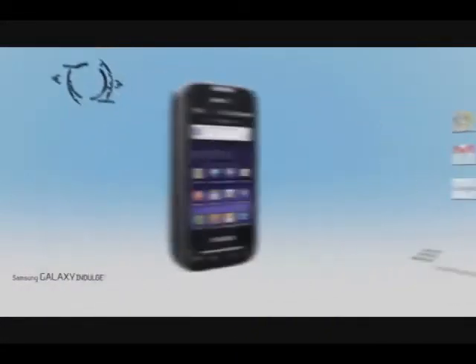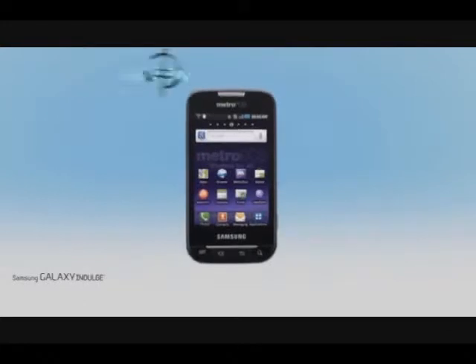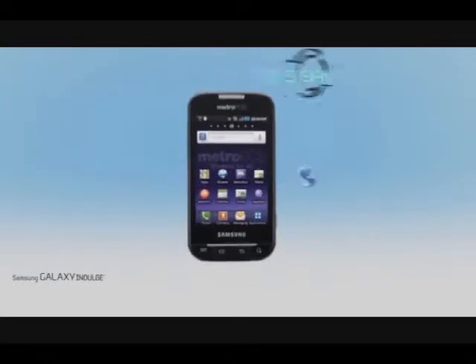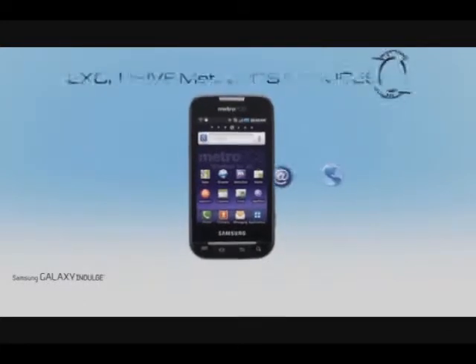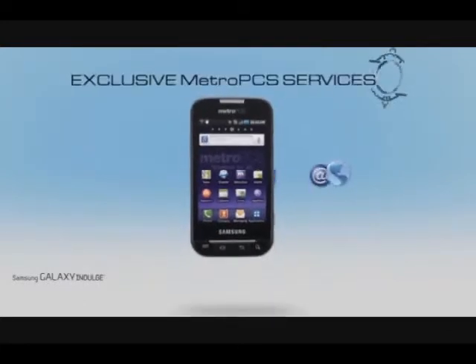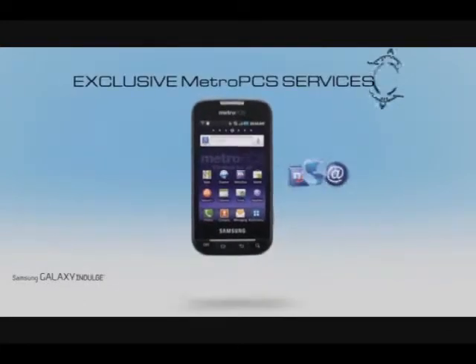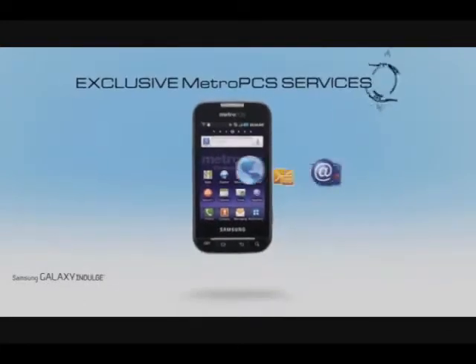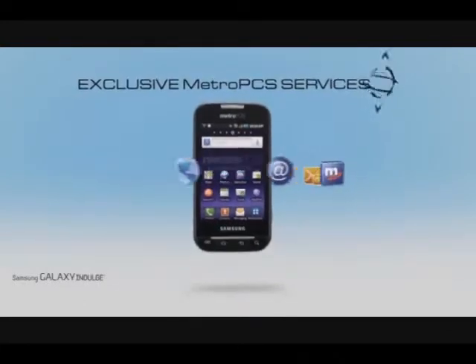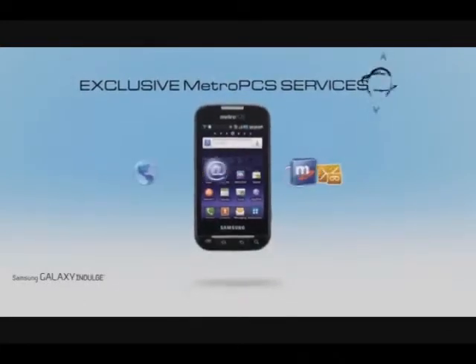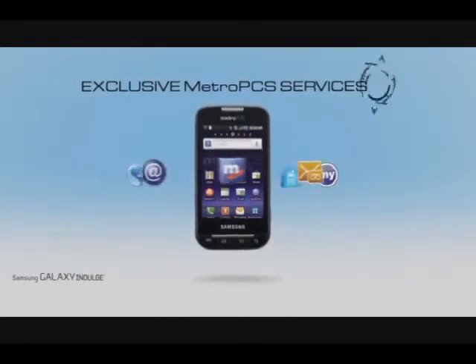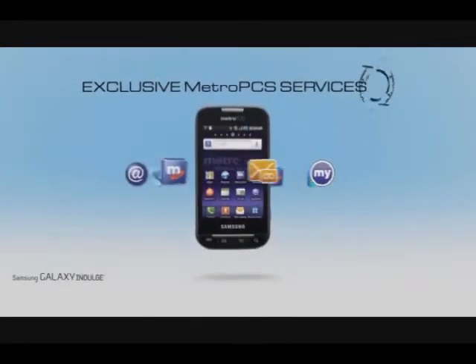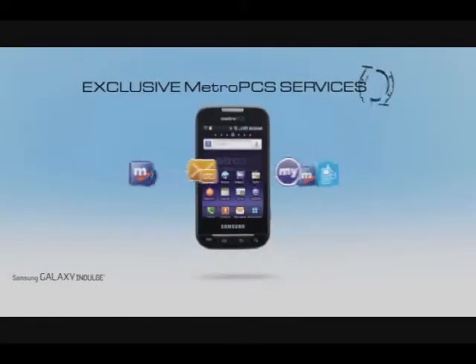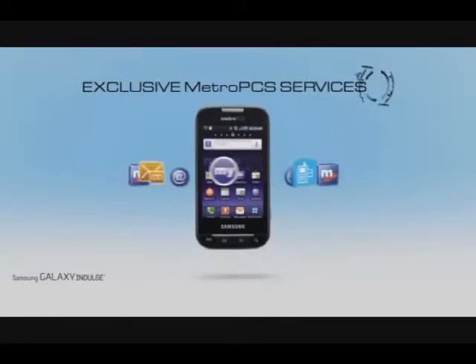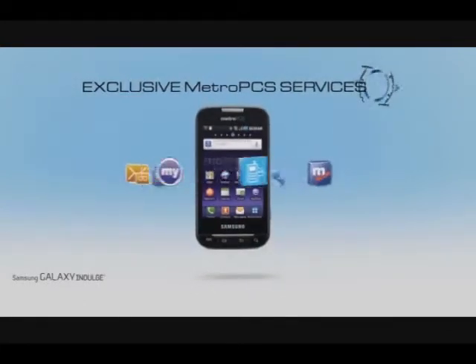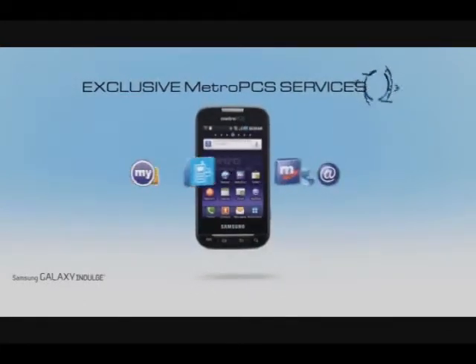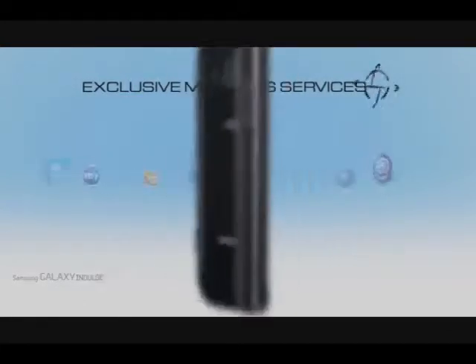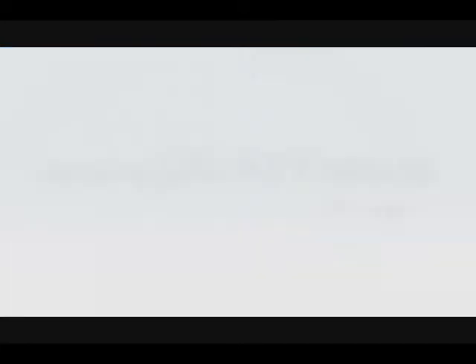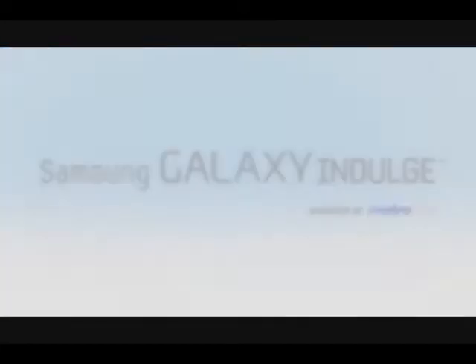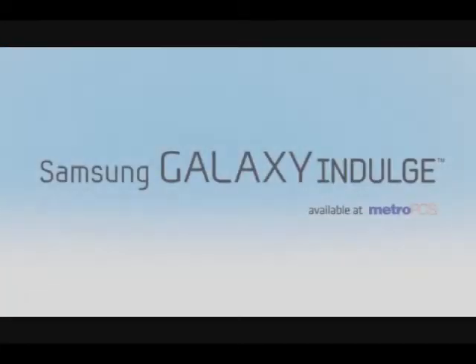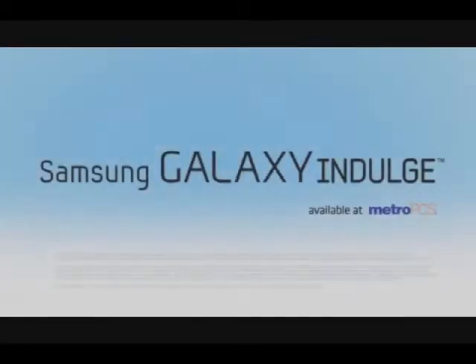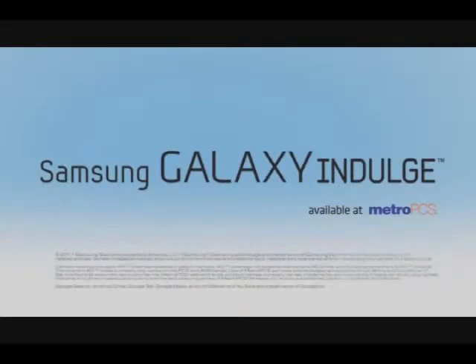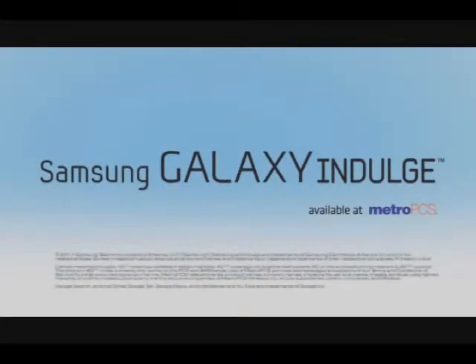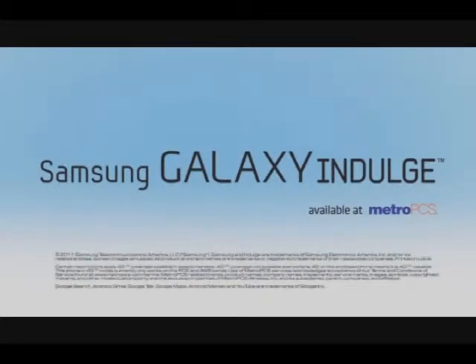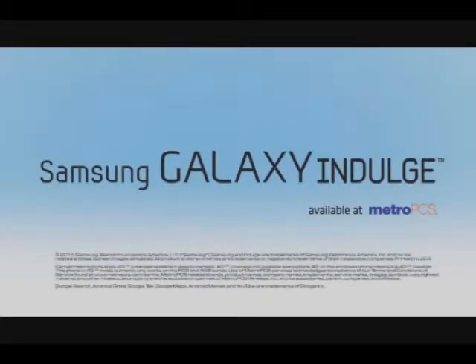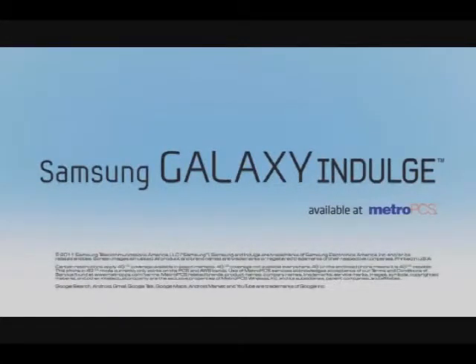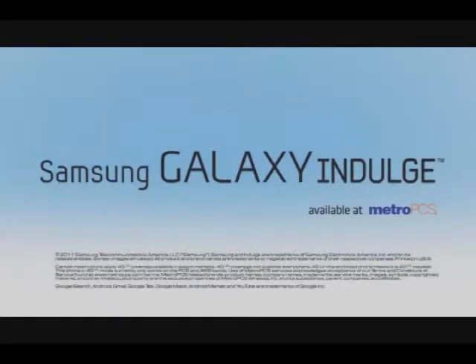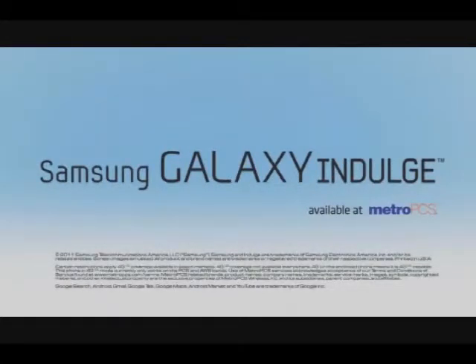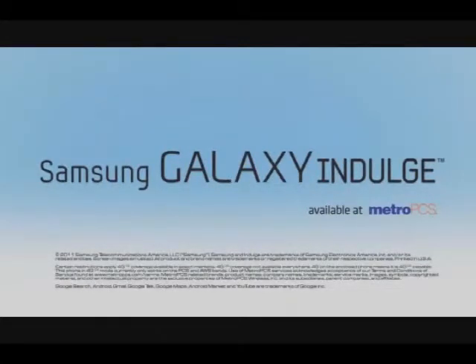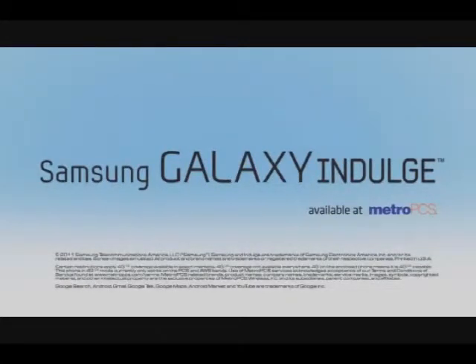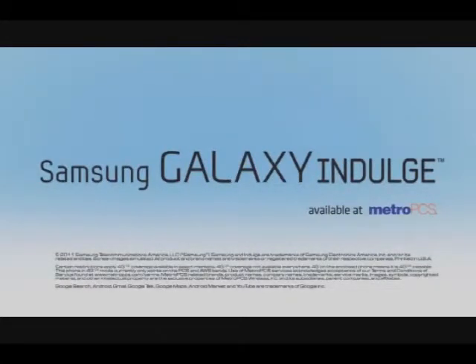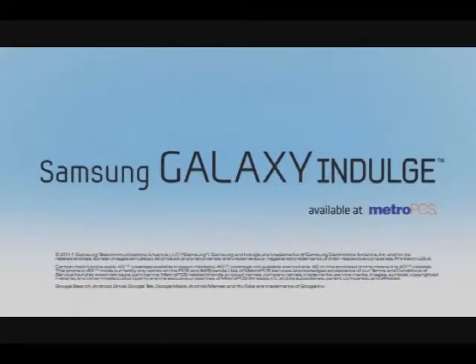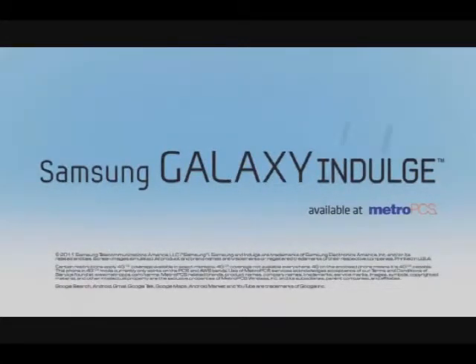Exclusive MetroPCS services let you navigate, browse and shop on the go. Feel the 4G speed and accelerate your access with the Samsung Galaxy Indulge.